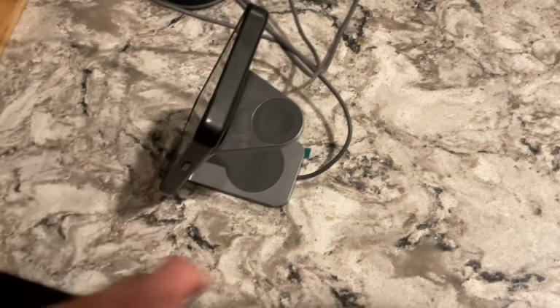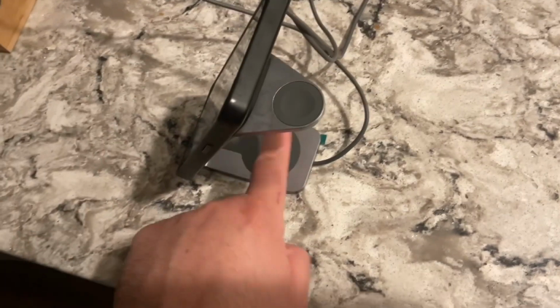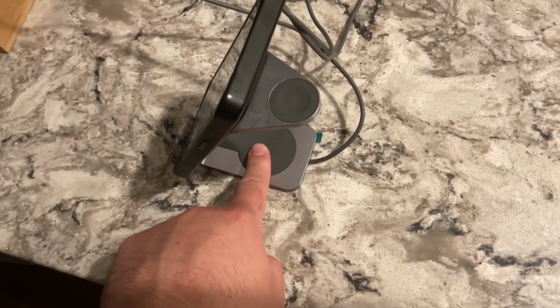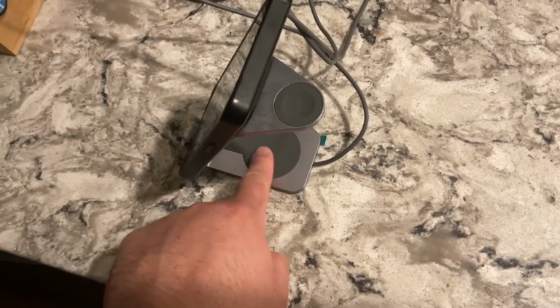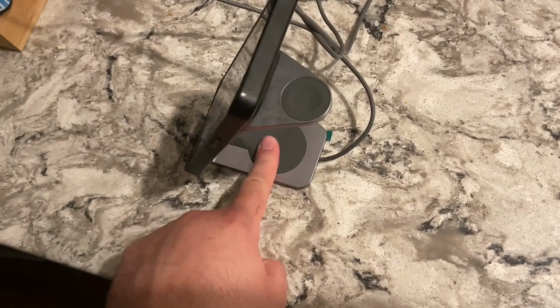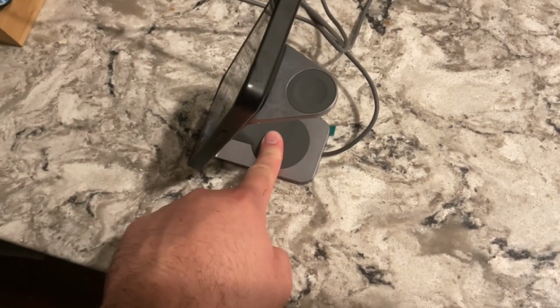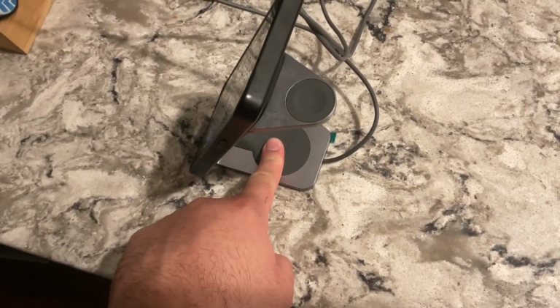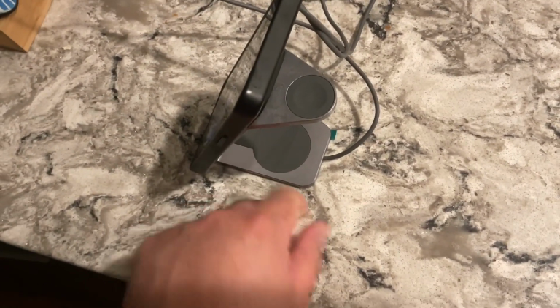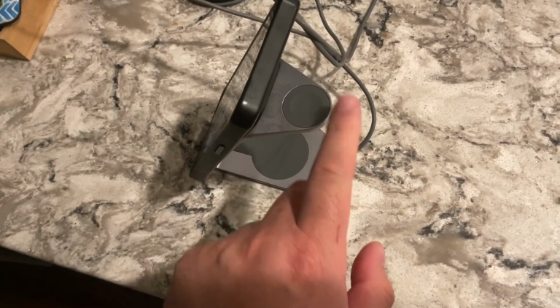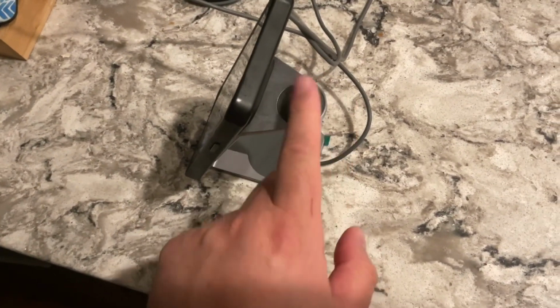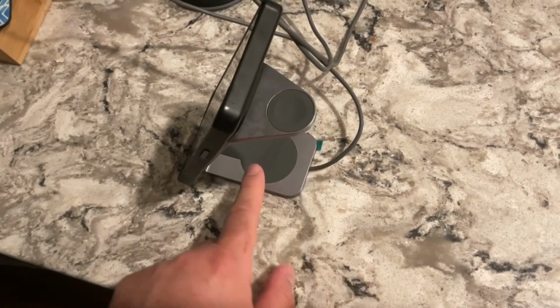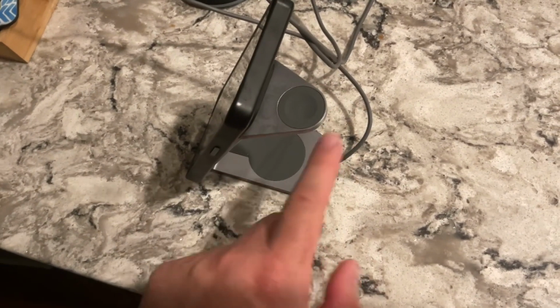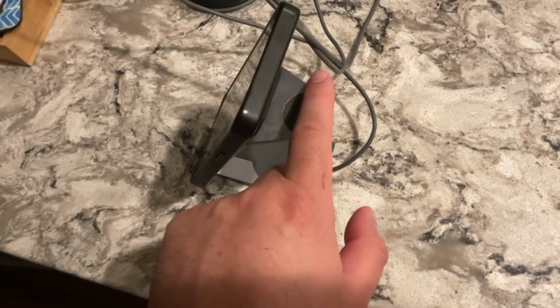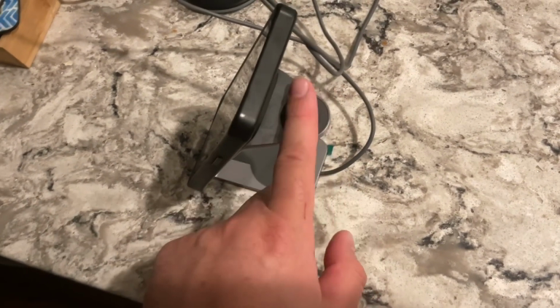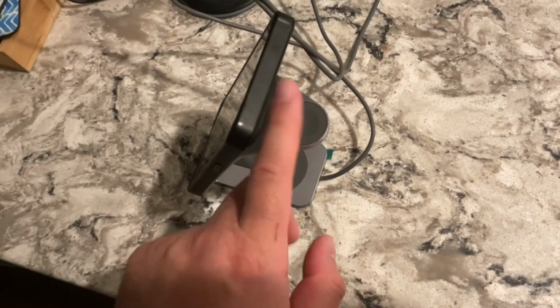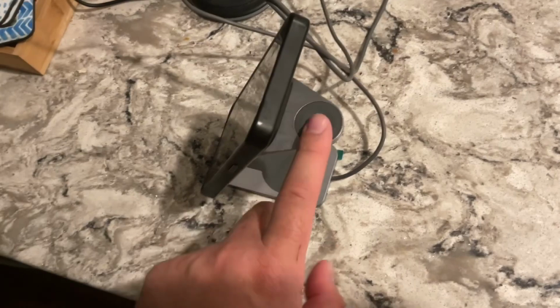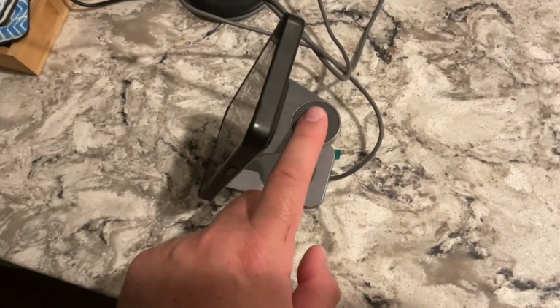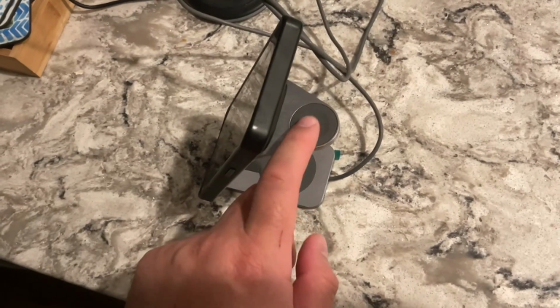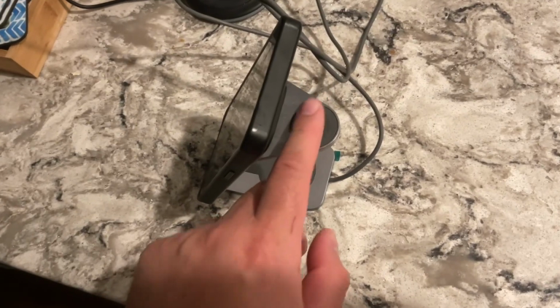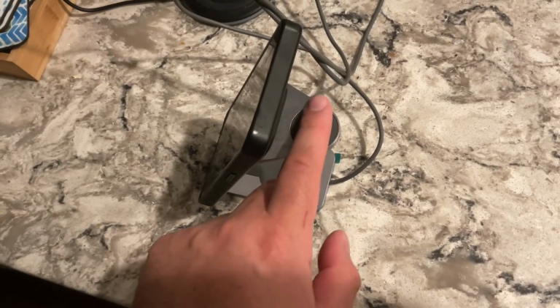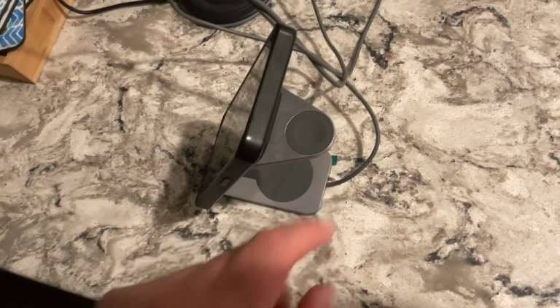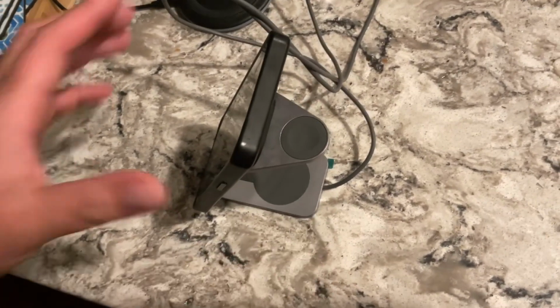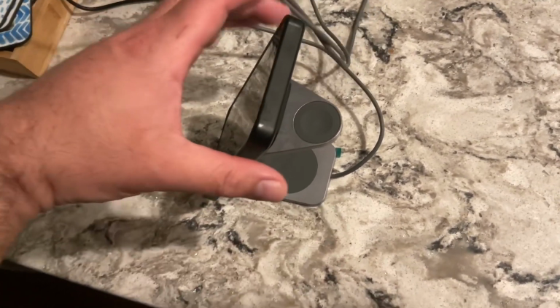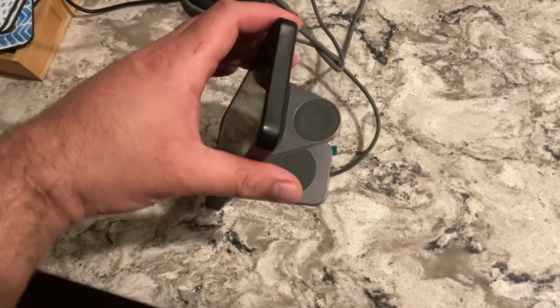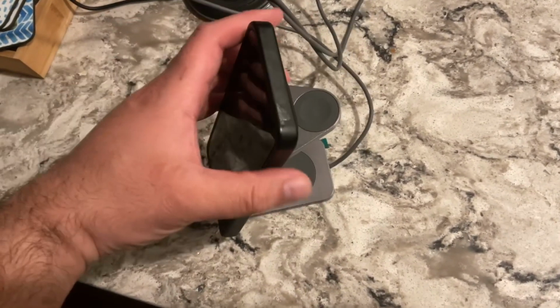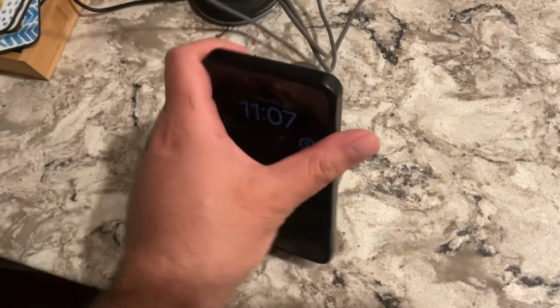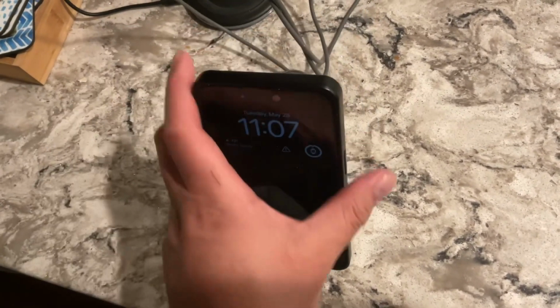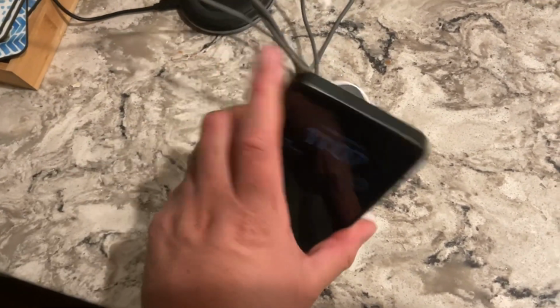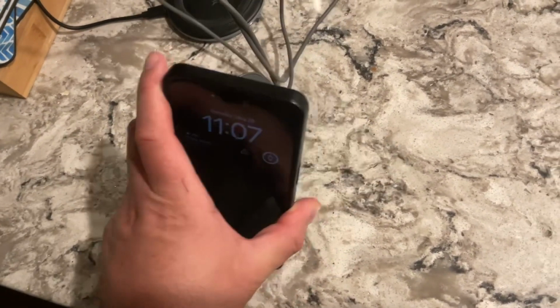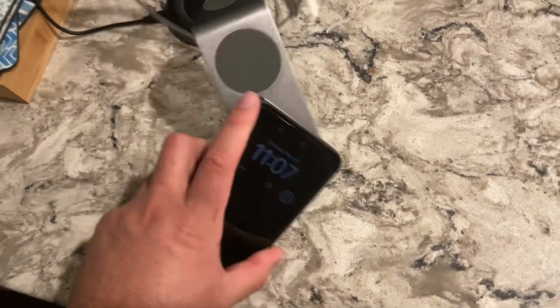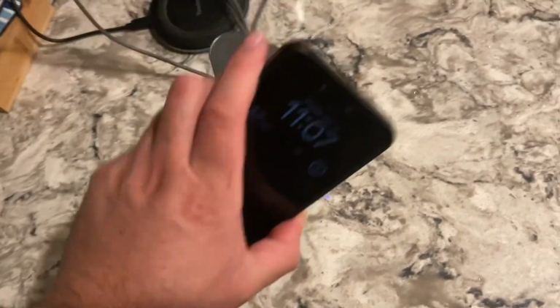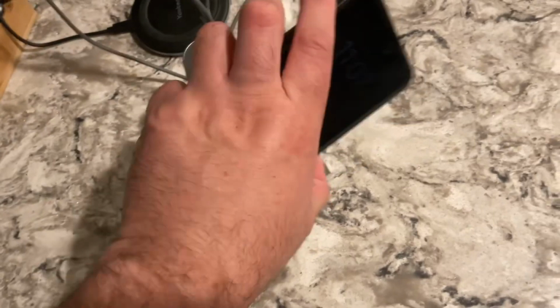You can still put another phone there. You can put your AirPods wireless charging, and you can put your Apple Watch here. You can rotate this.